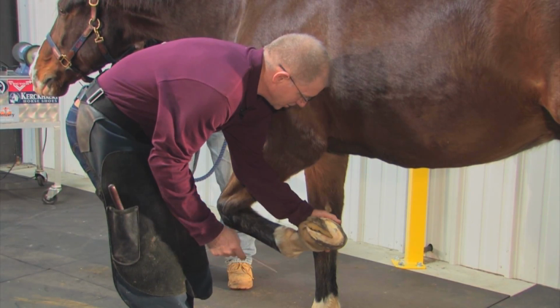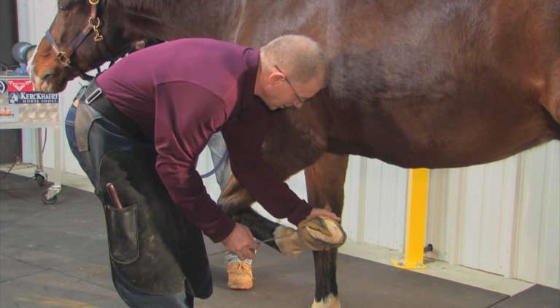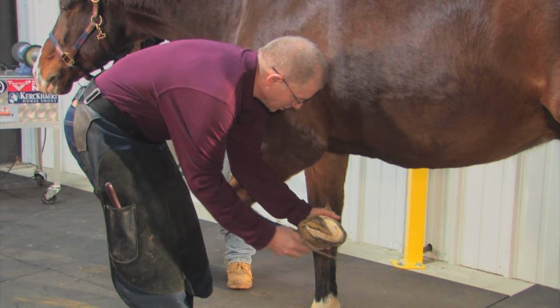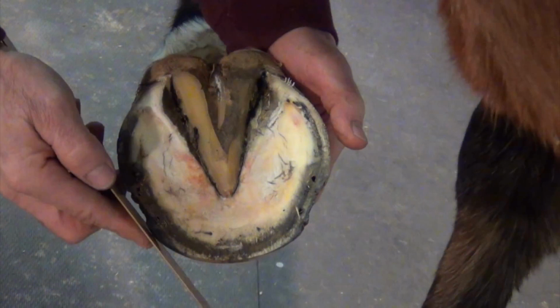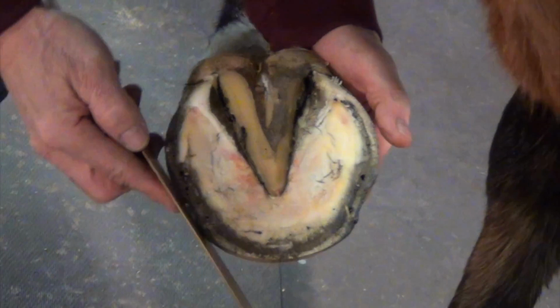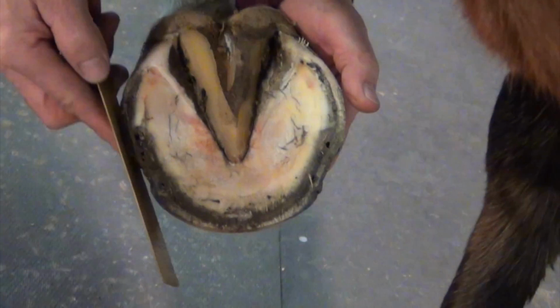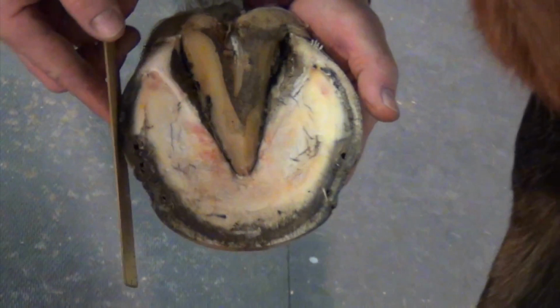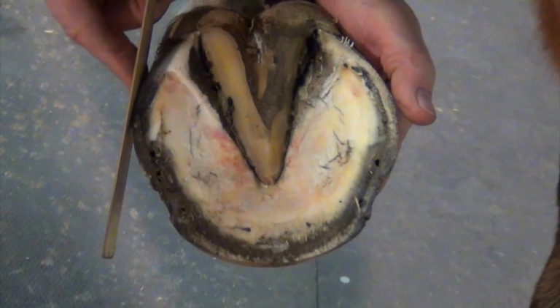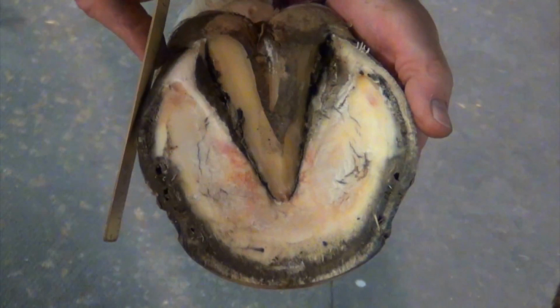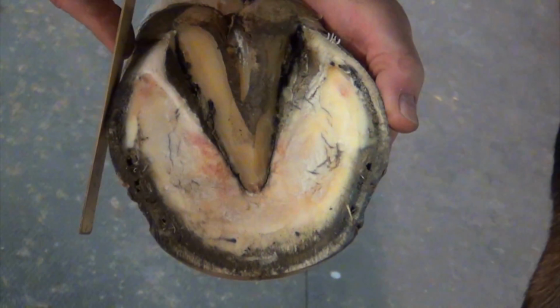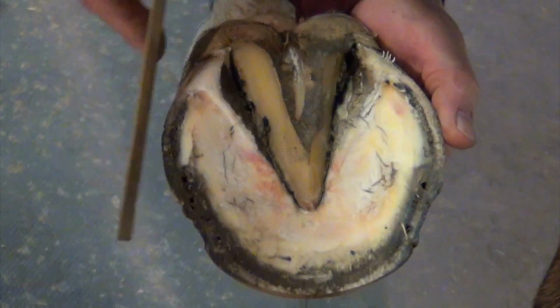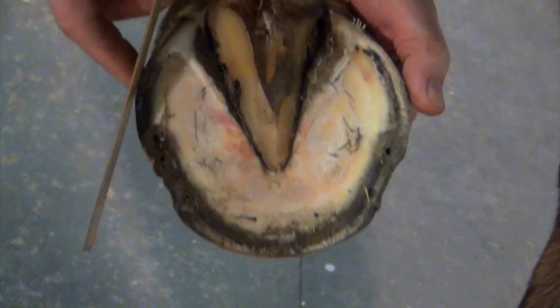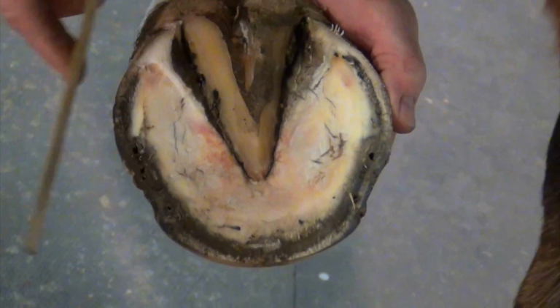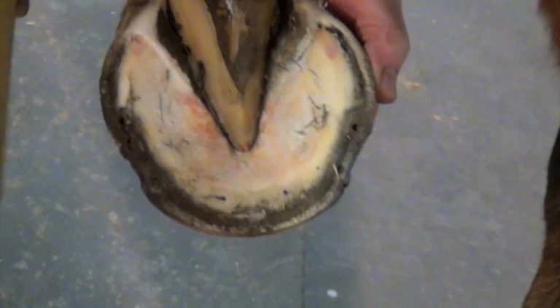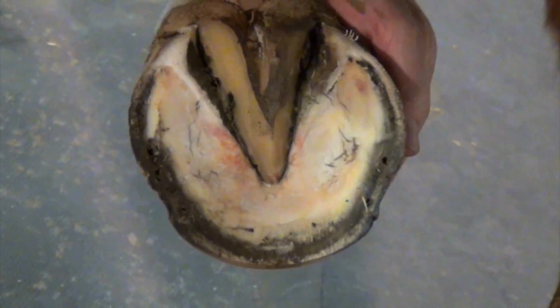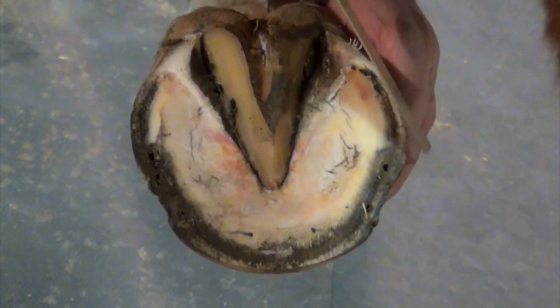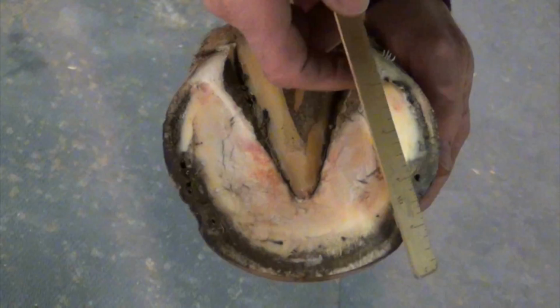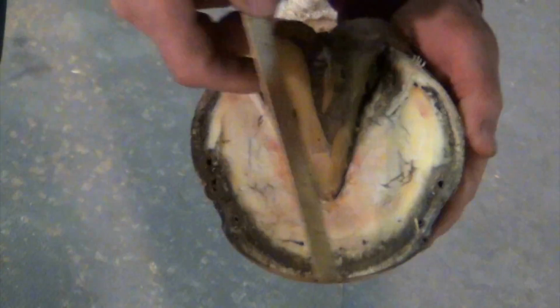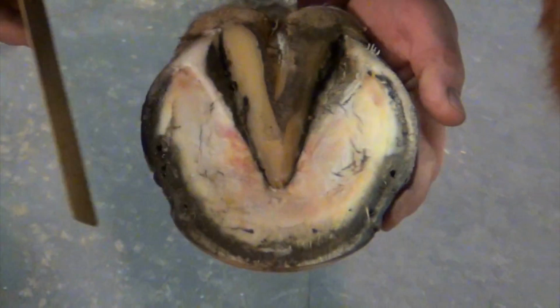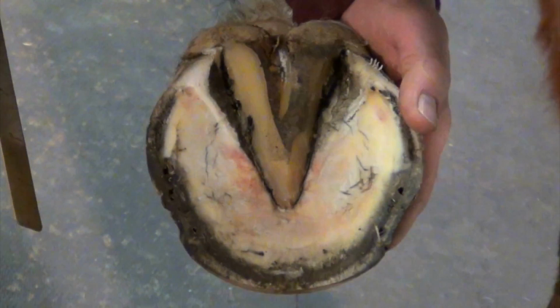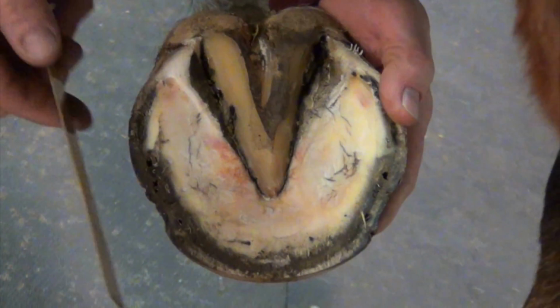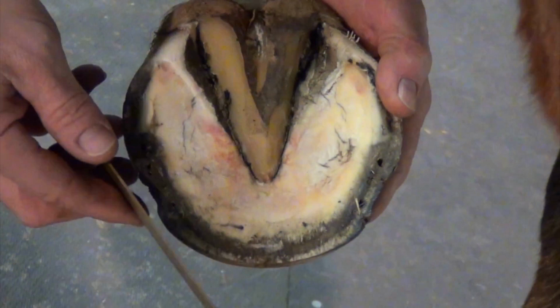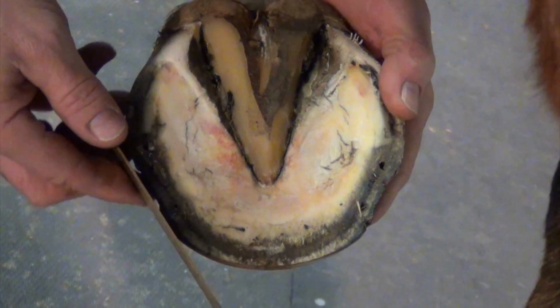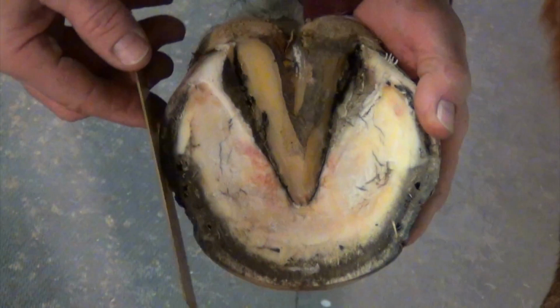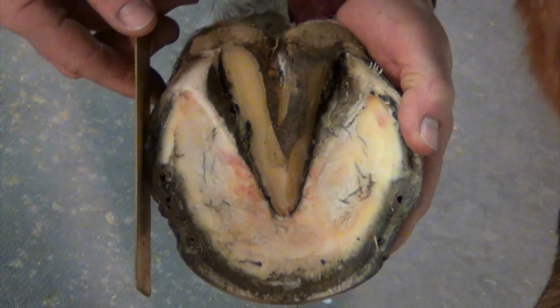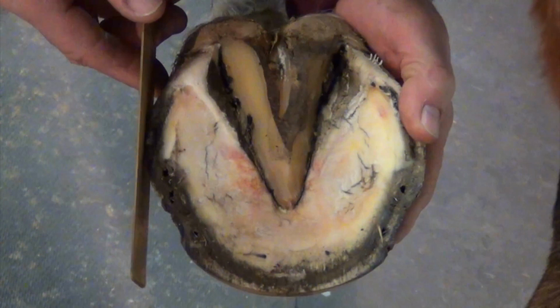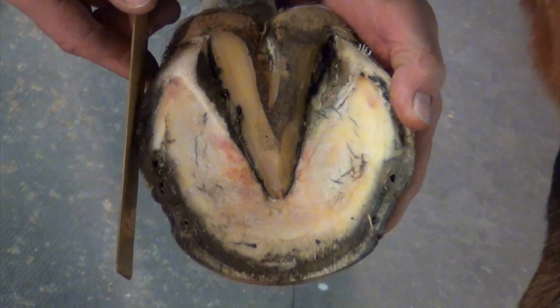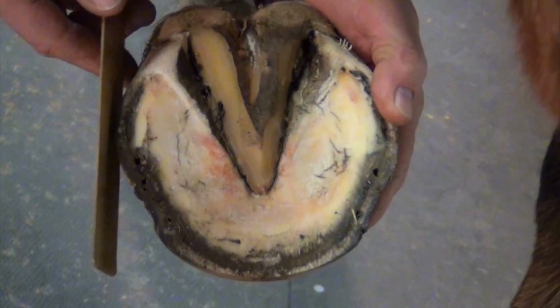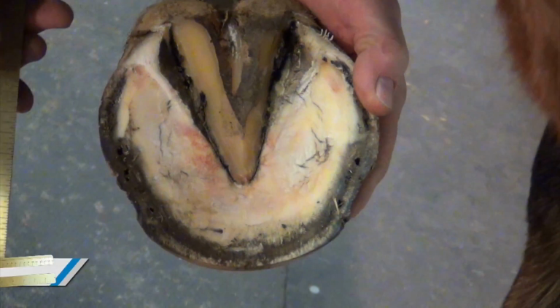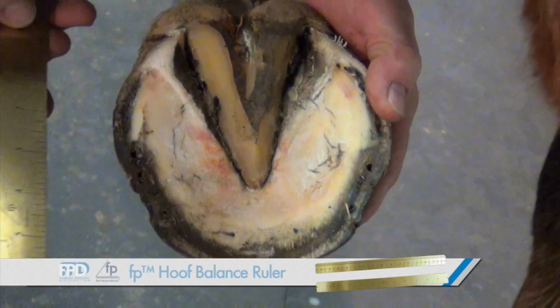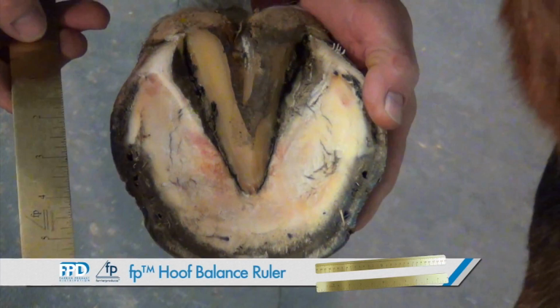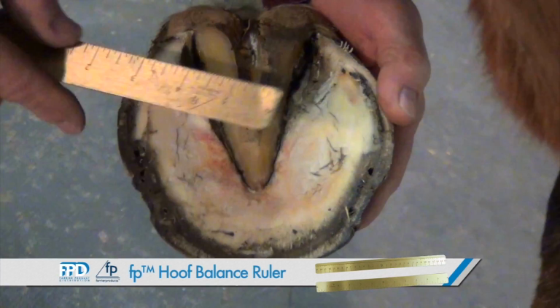Let's see how he comes in. He's a little flatter on this side of the foot — the outside of the foot. He's abusing the outside of this foot. The inside of the foot is more rounded. We're just going to give him a little more support on the outside of this foot and try to protect that a little more.